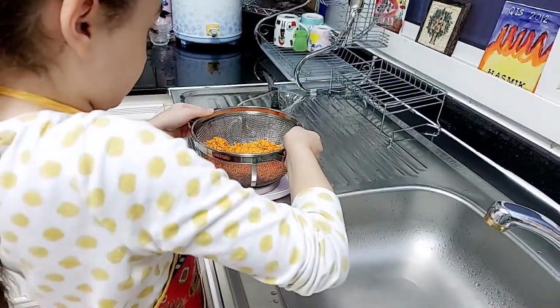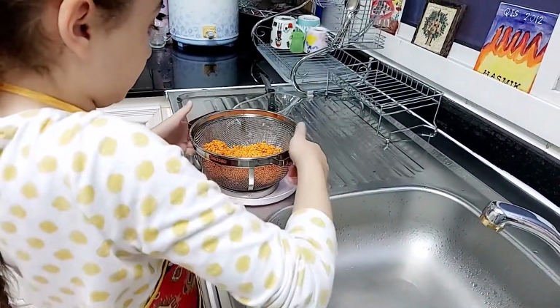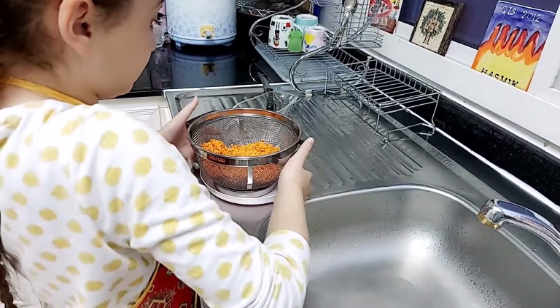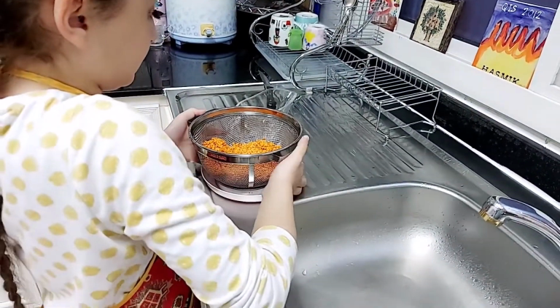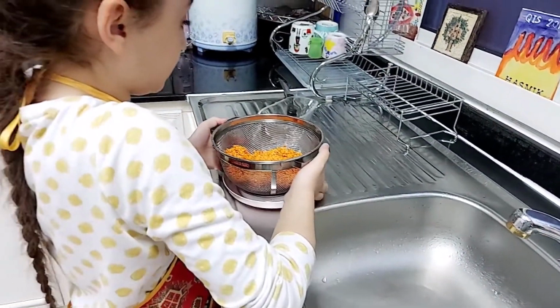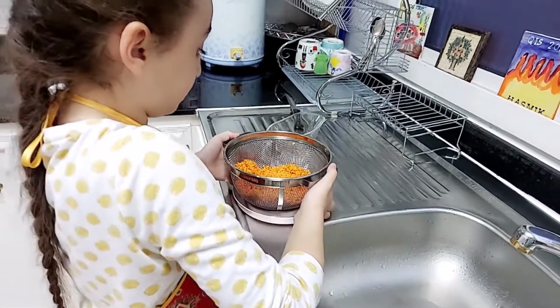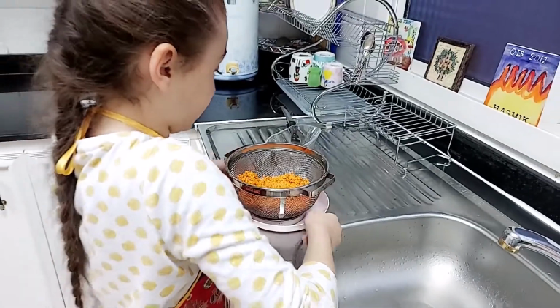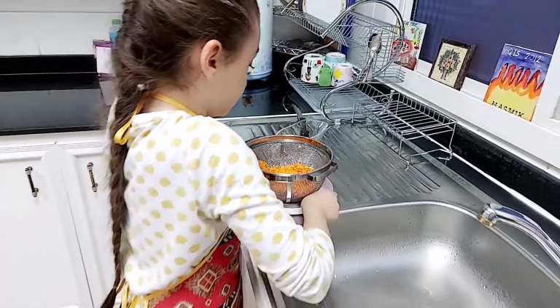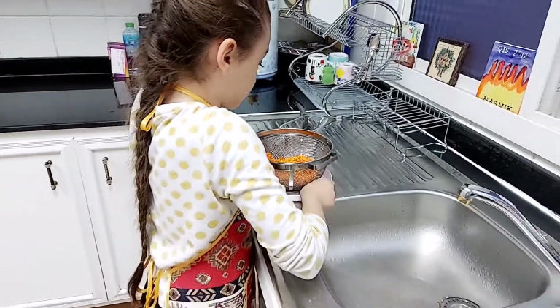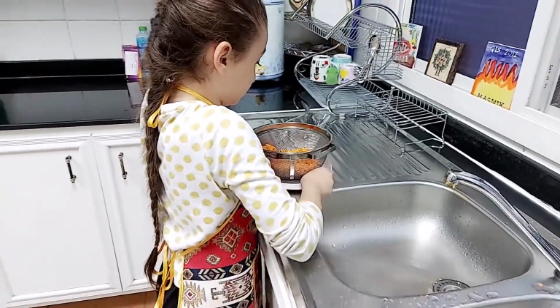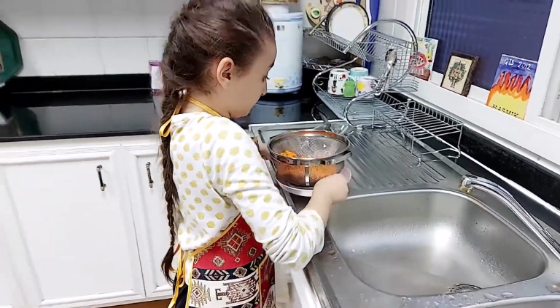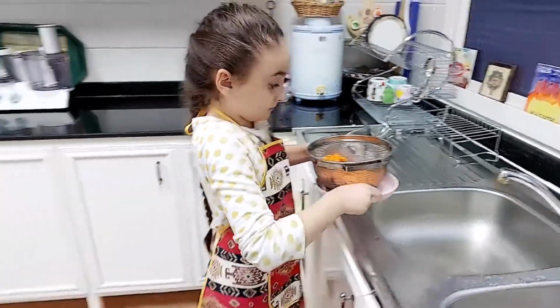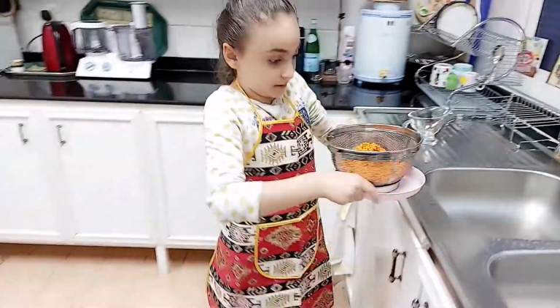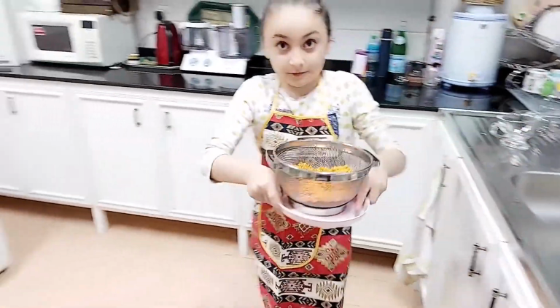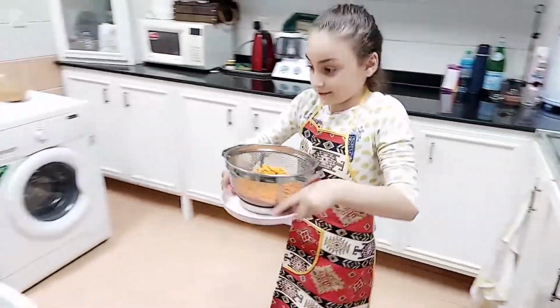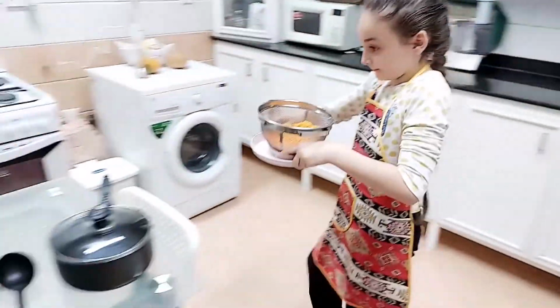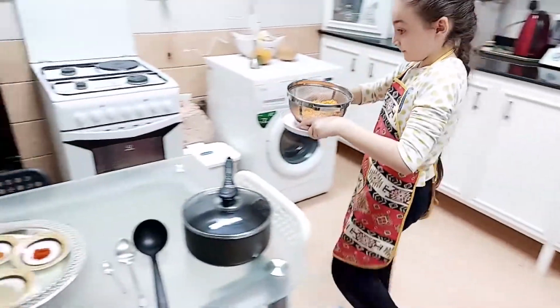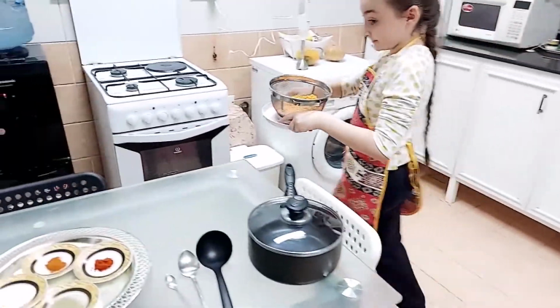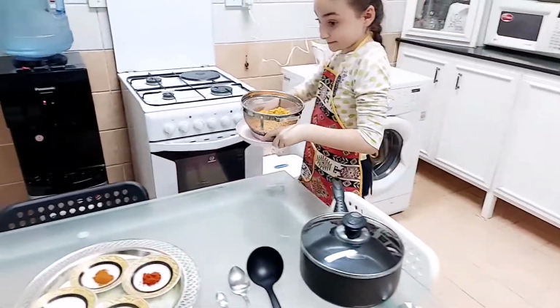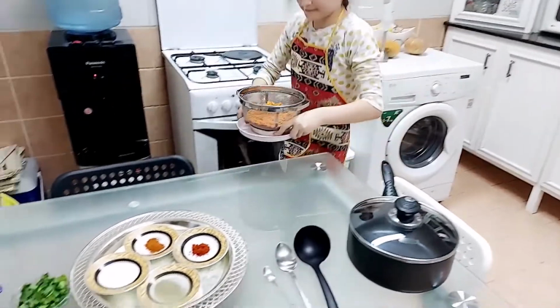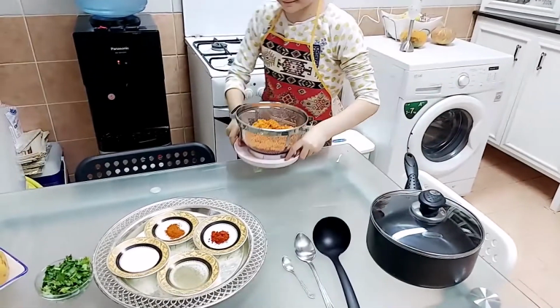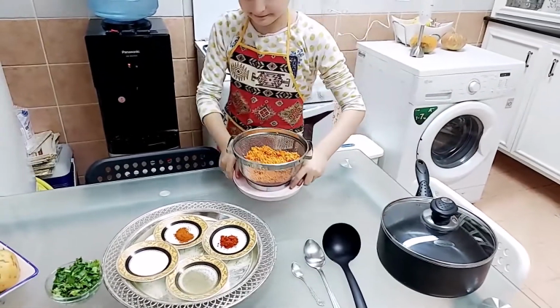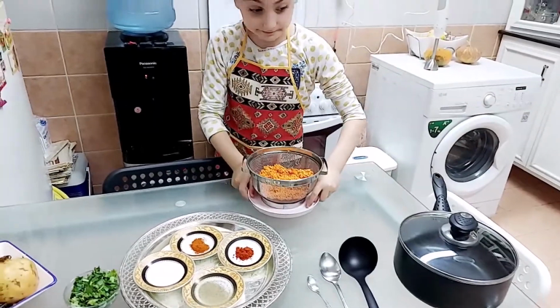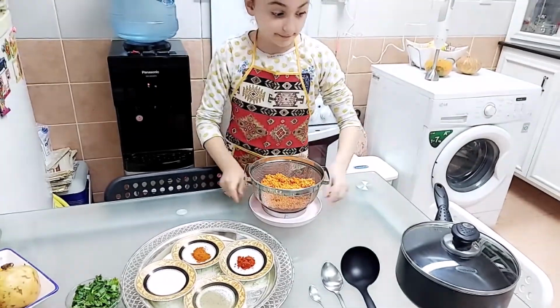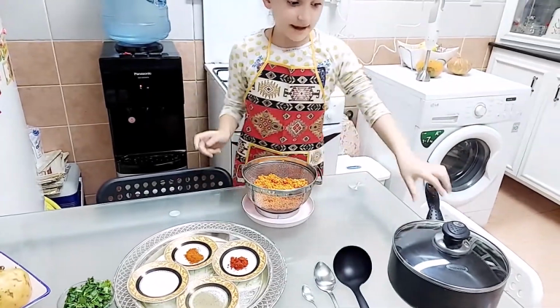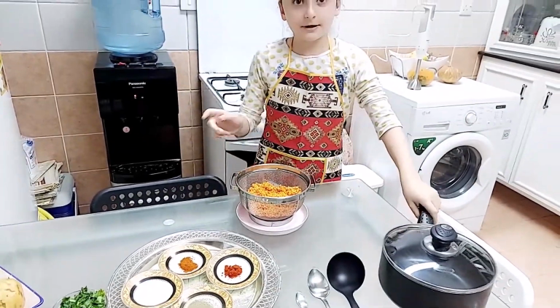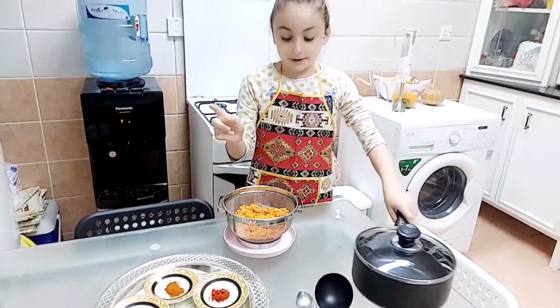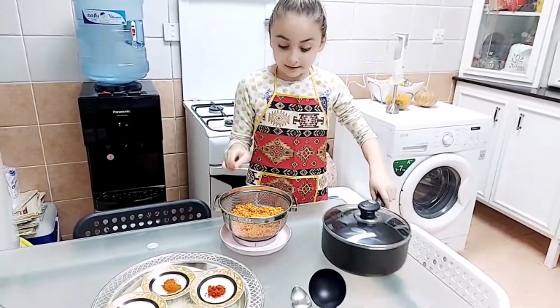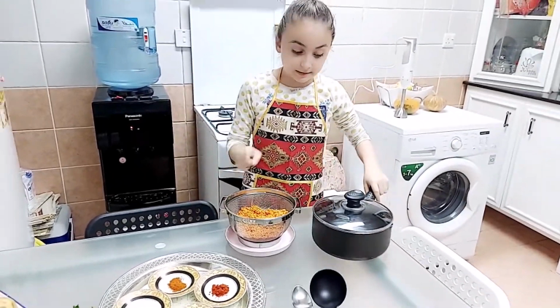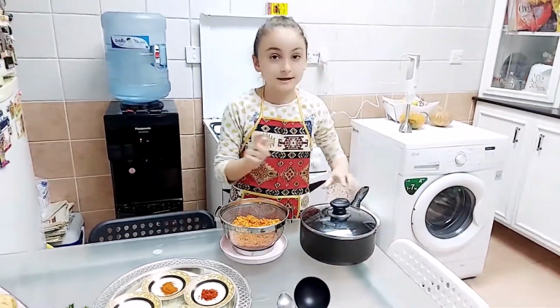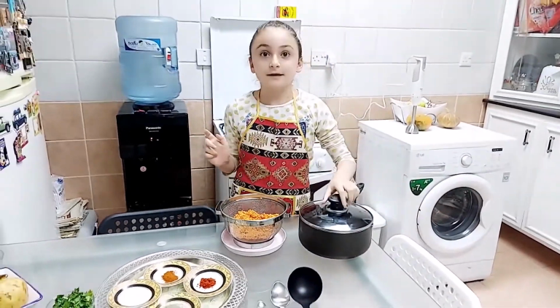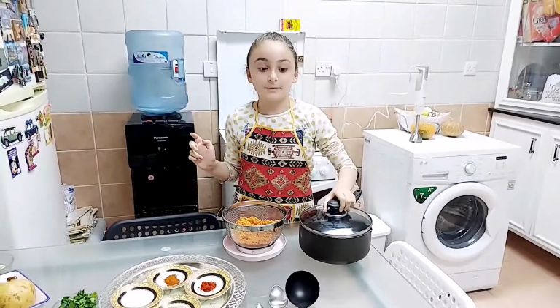And it doesn't get any messy in the kitchen. There we go. Now we're going to bring it carefully, slowly.